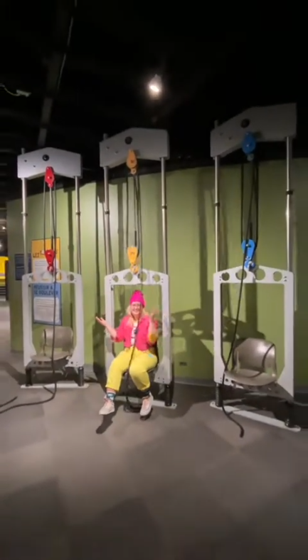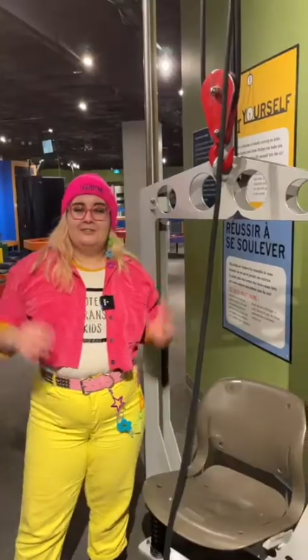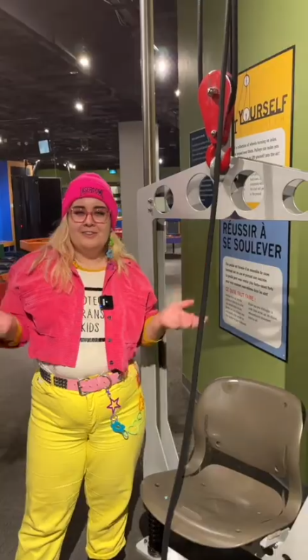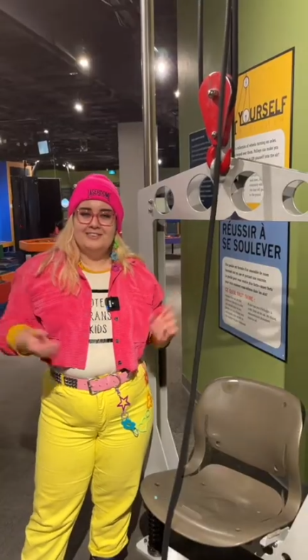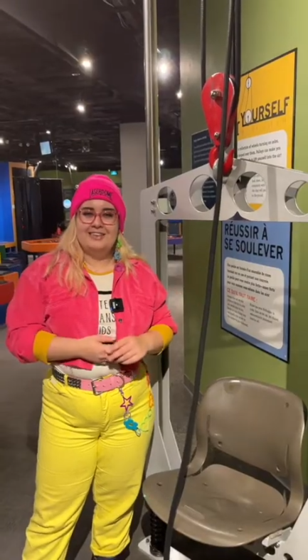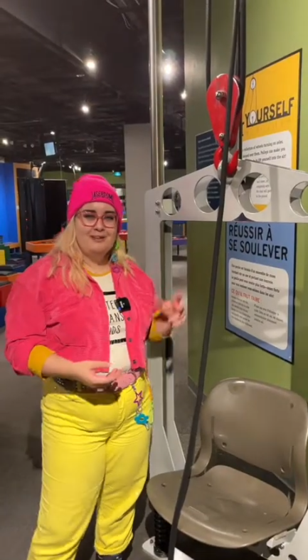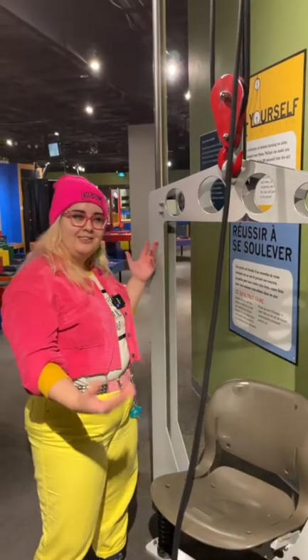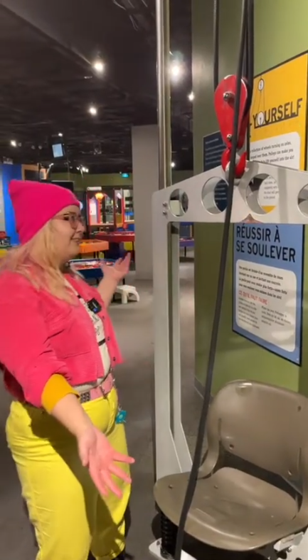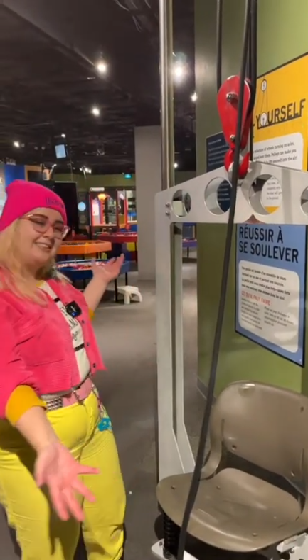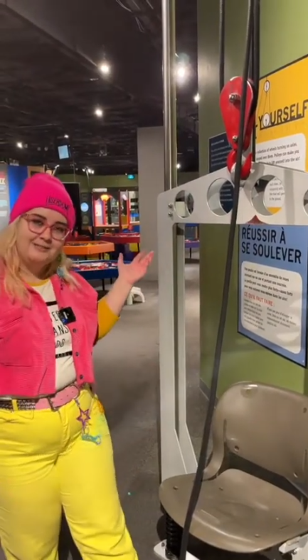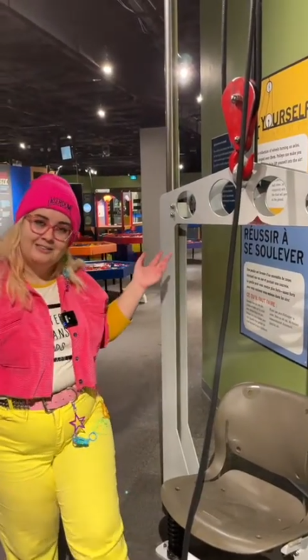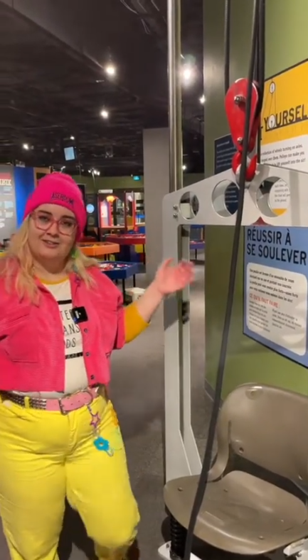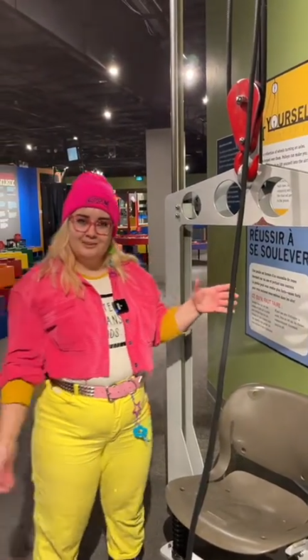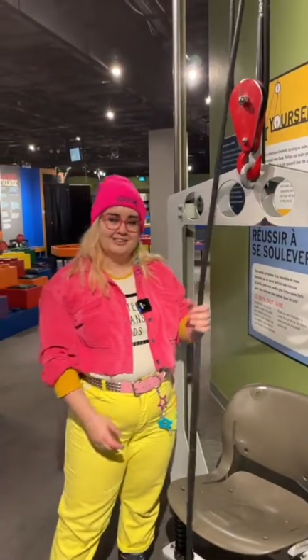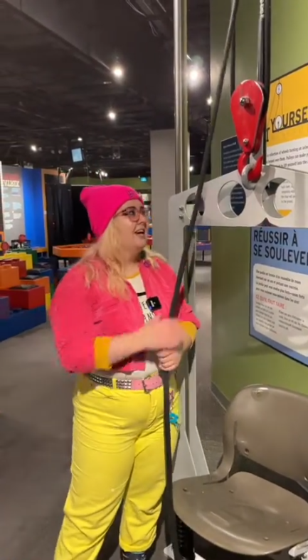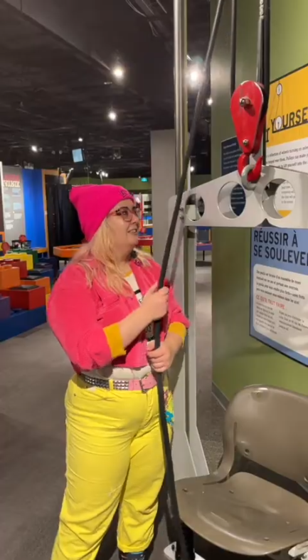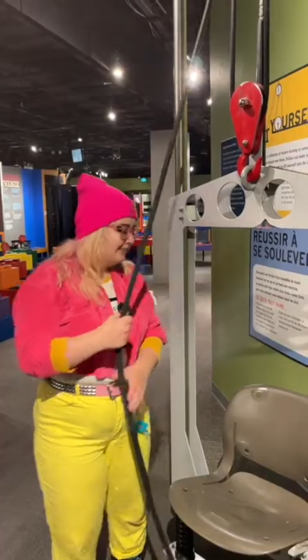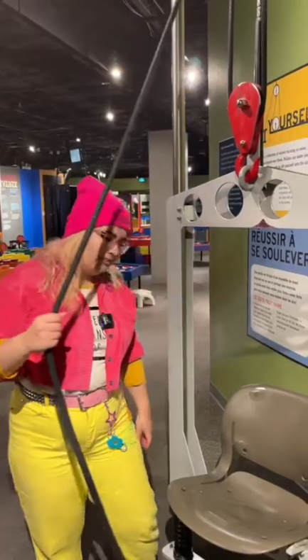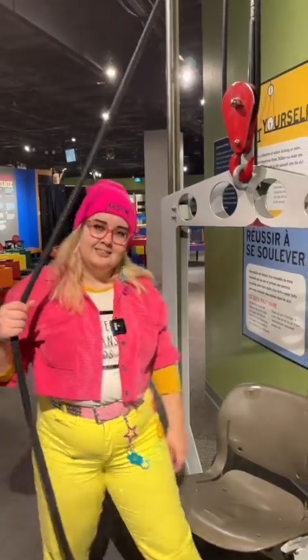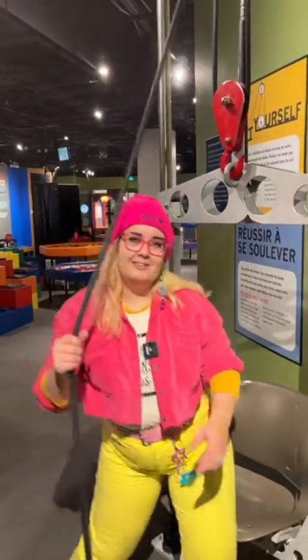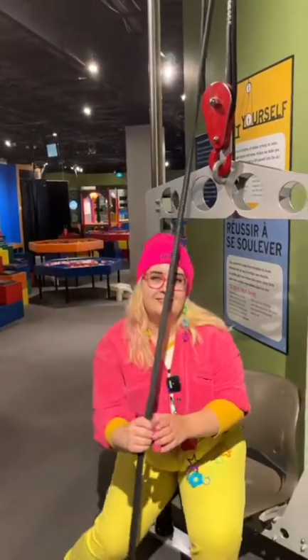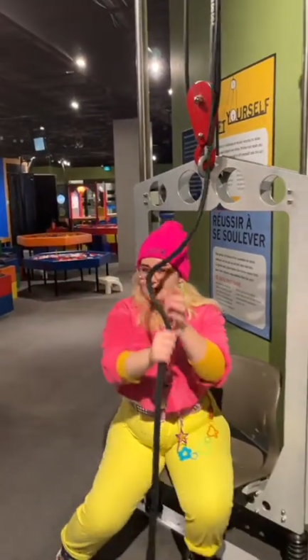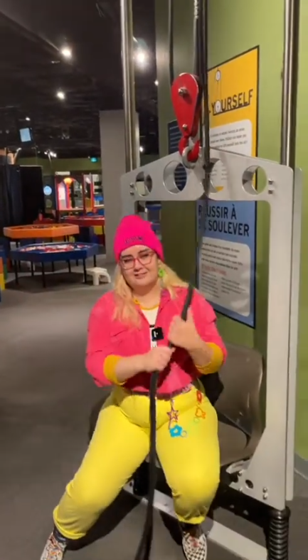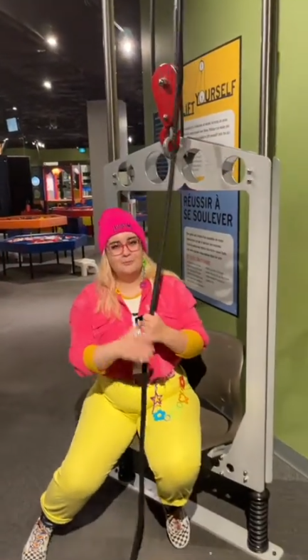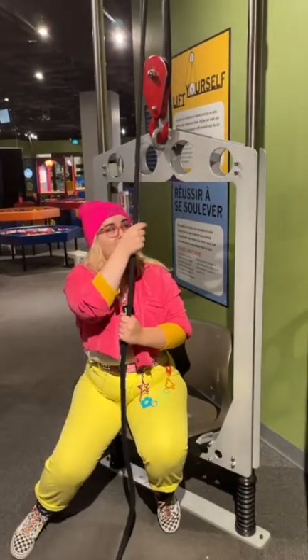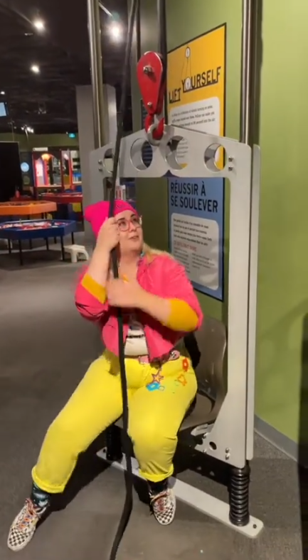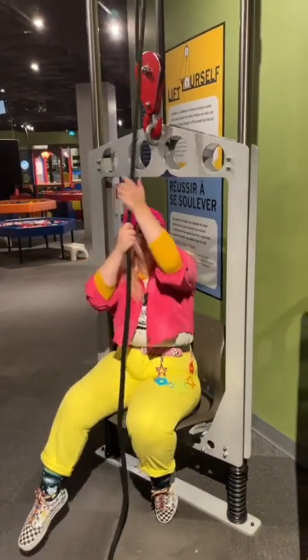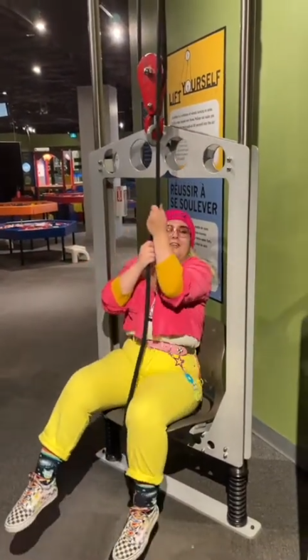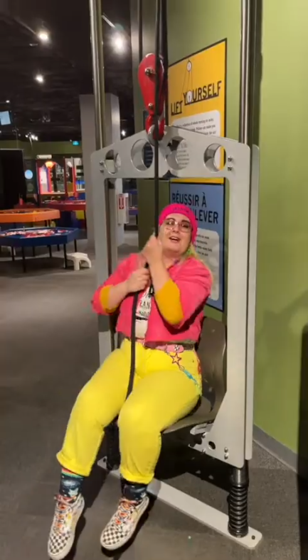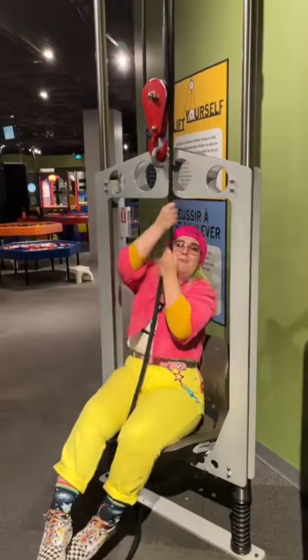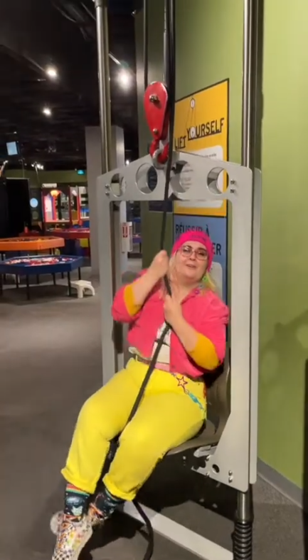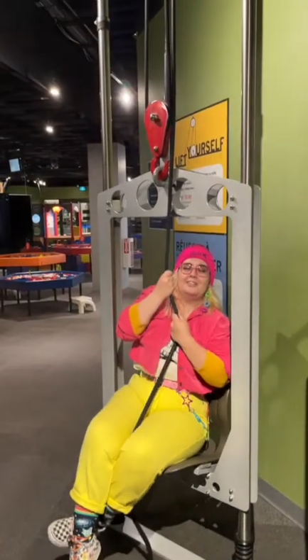If you've ever come to the Science Gallery you may have noticed one of the best exhibits here are our pulley chairs. These chairs you can take a seat on and you see a nice little rope — when you pull the rope you're gonna come up with the chair.